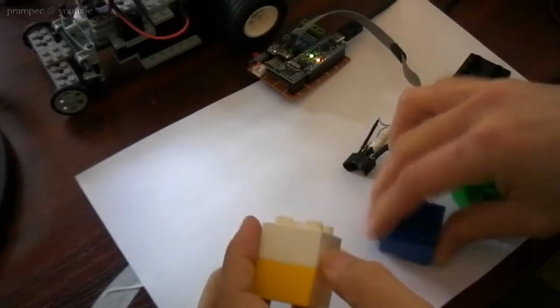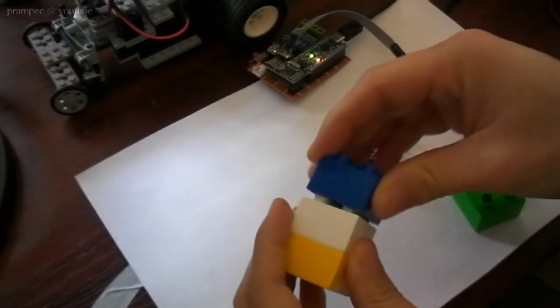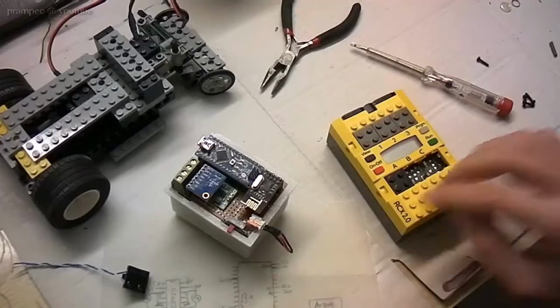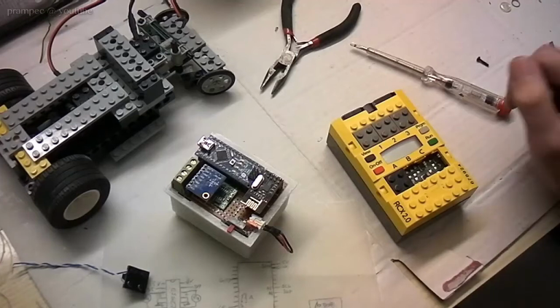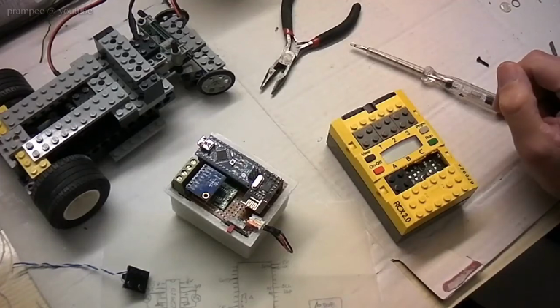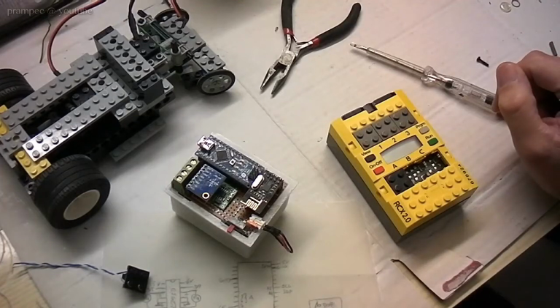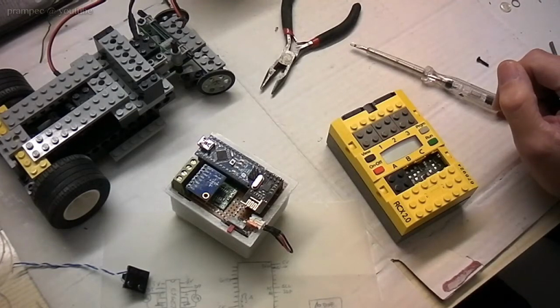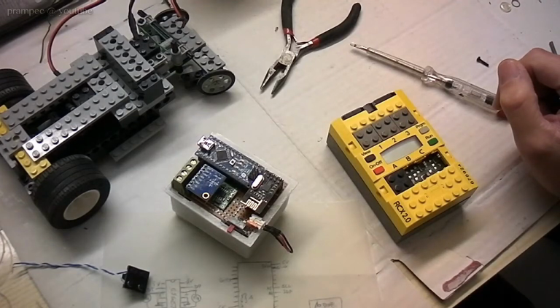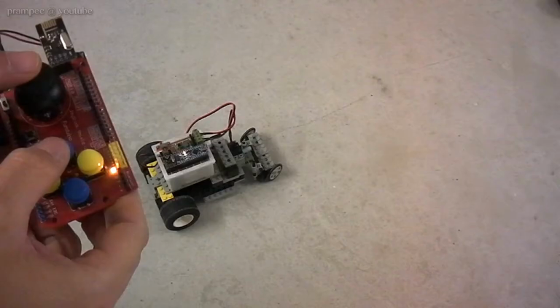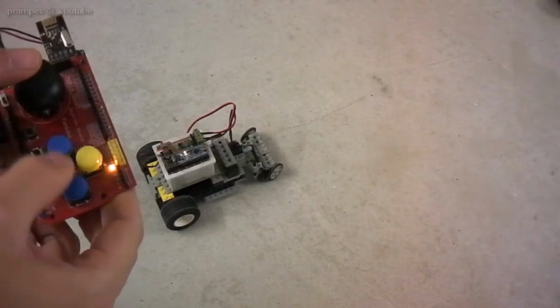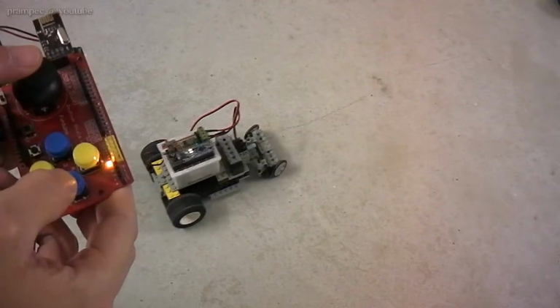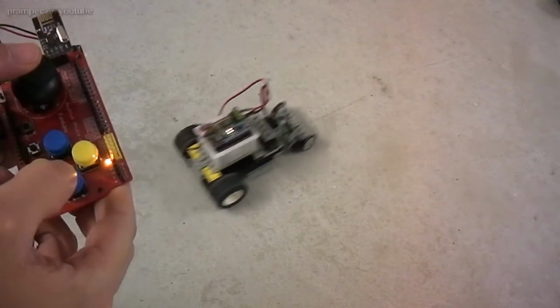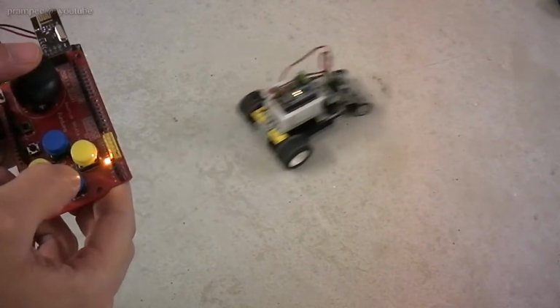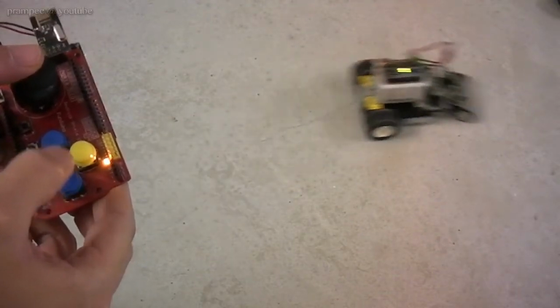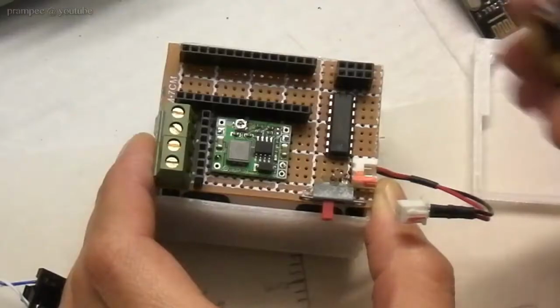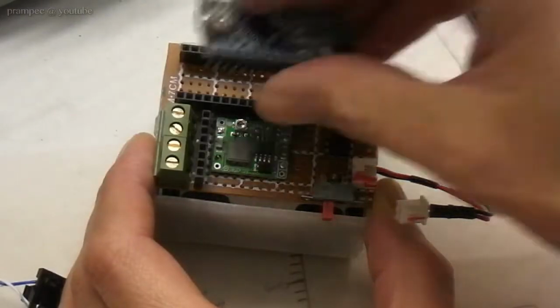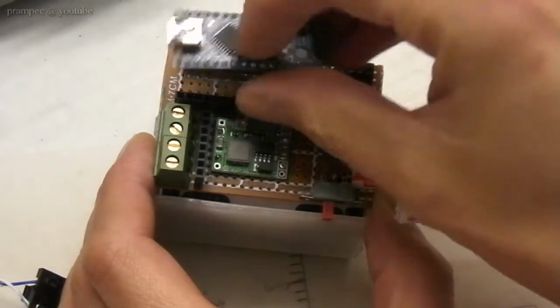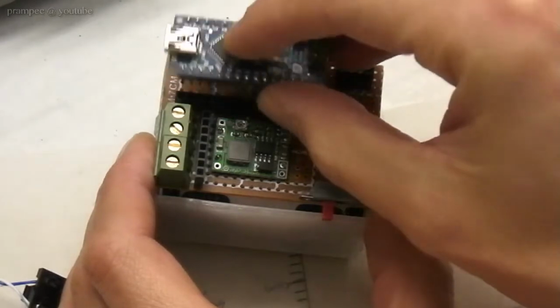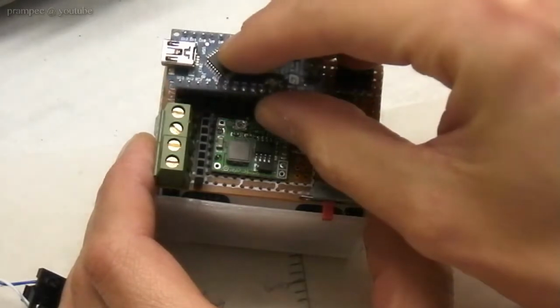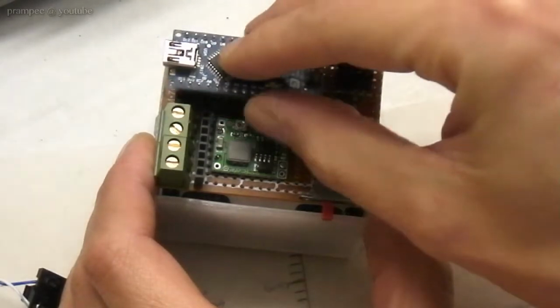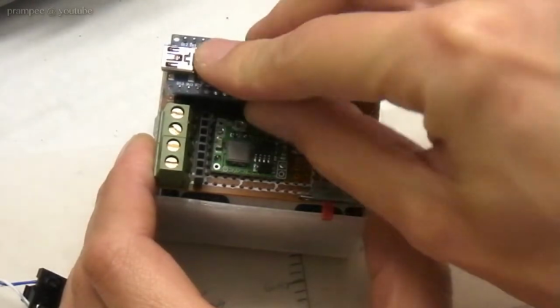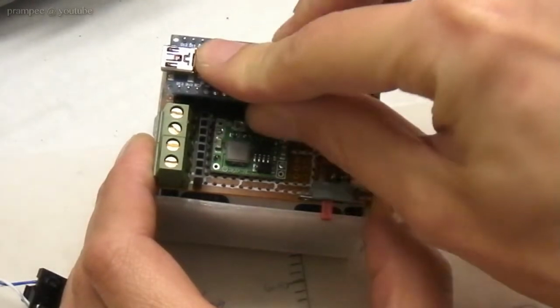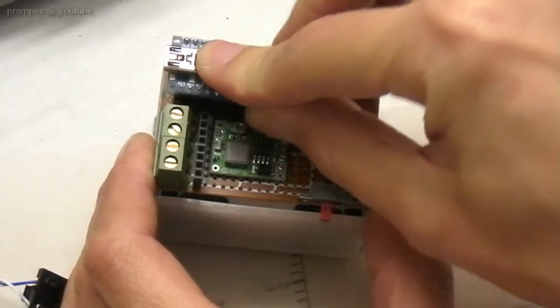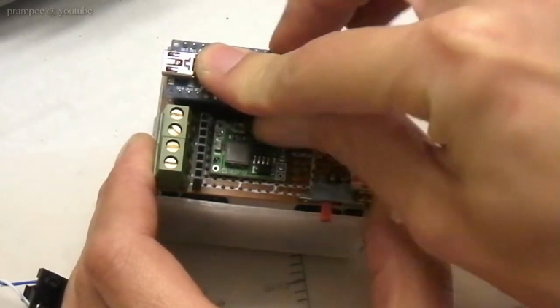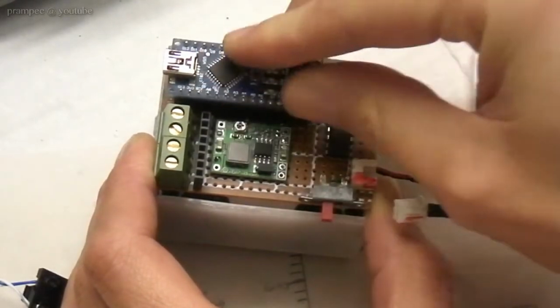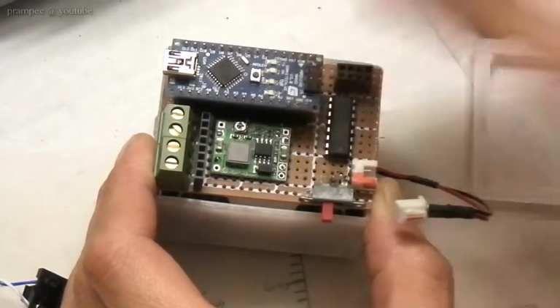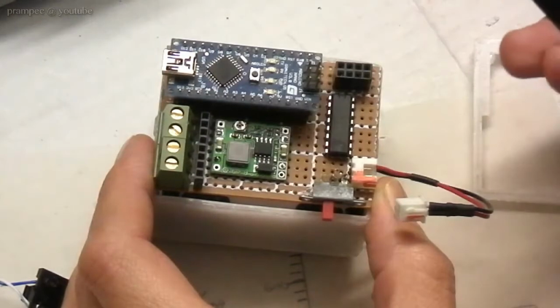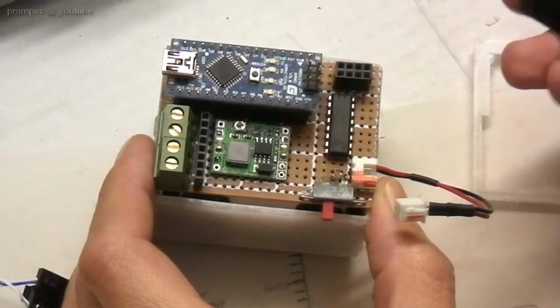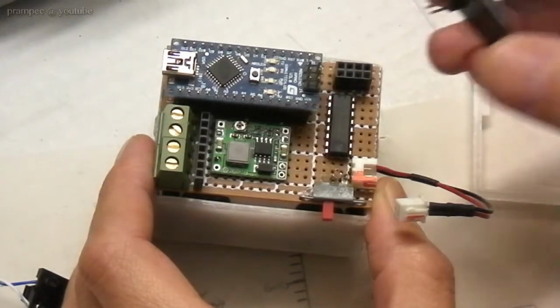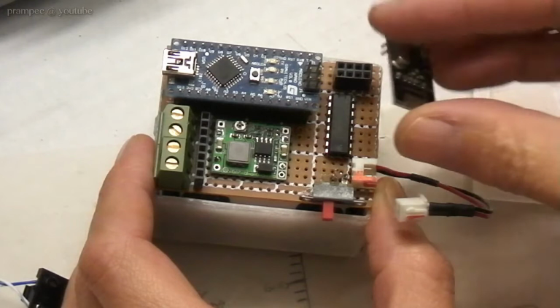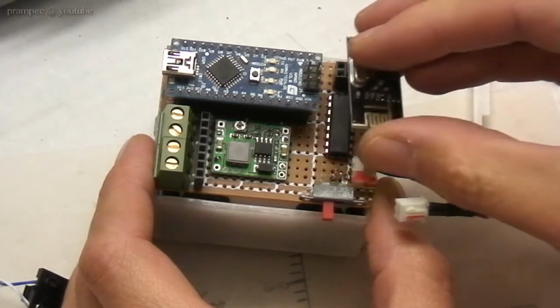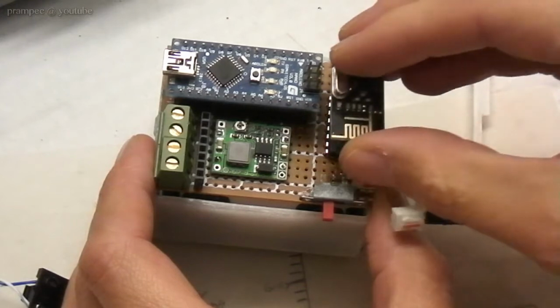In one of my previous videos I built an Arduino based driver module for my own Lego robotics kit. At that point I left some space on the board free, and this was intended to be so.